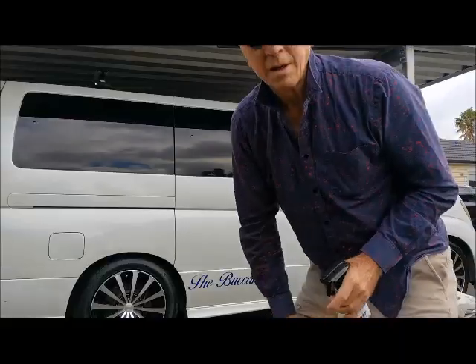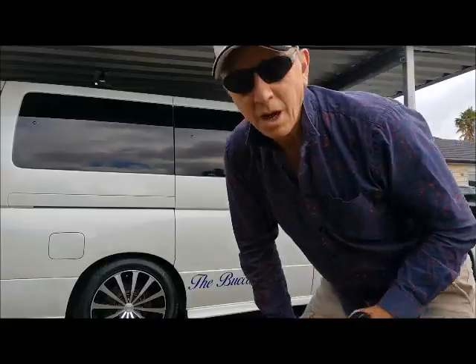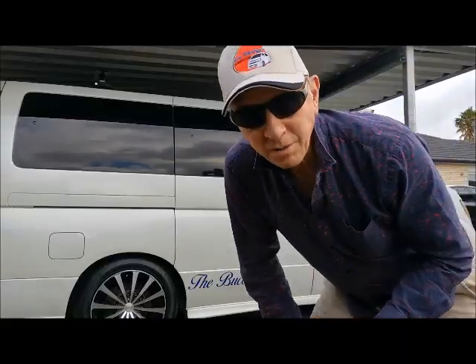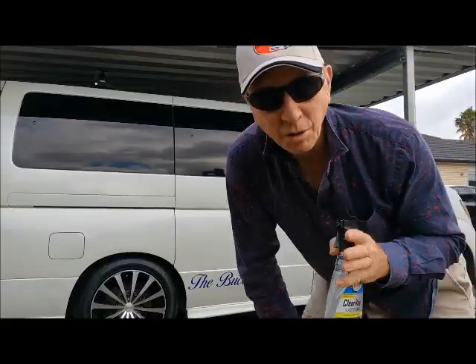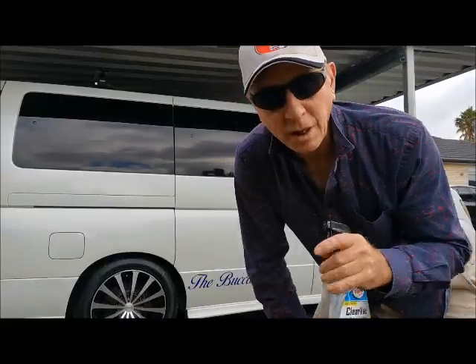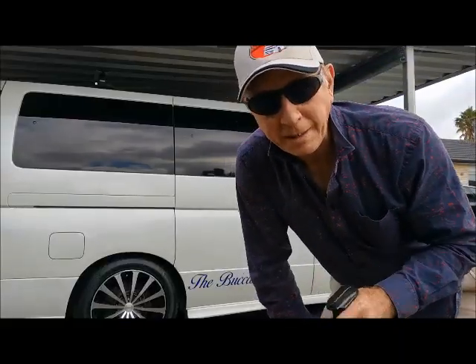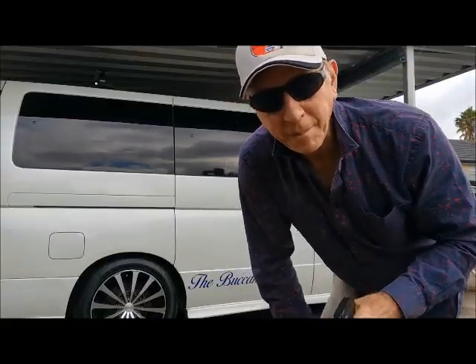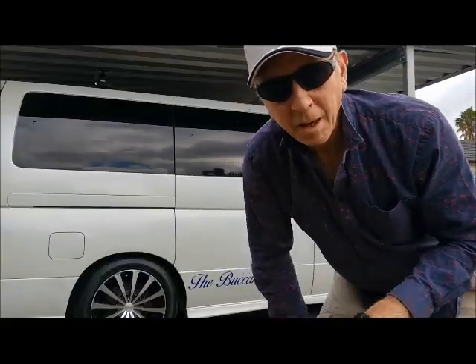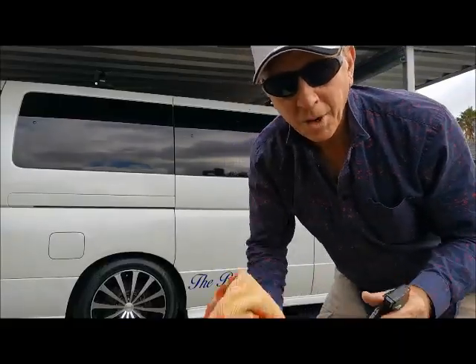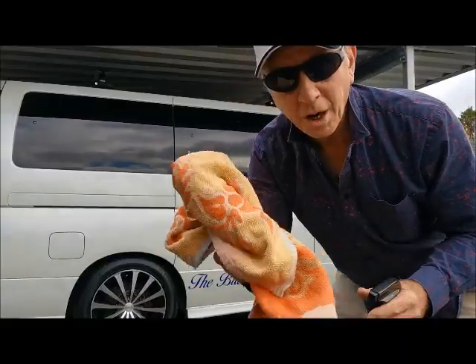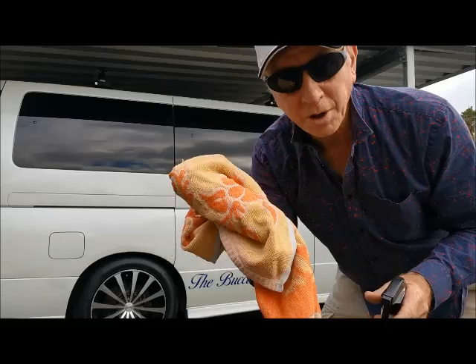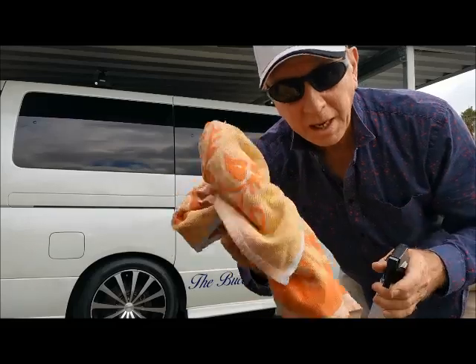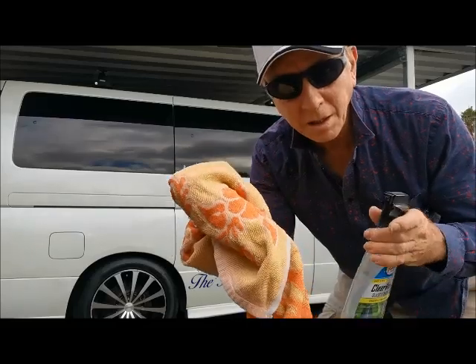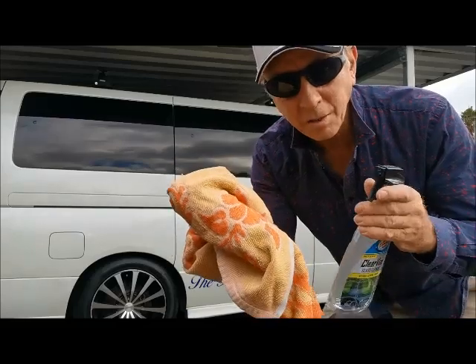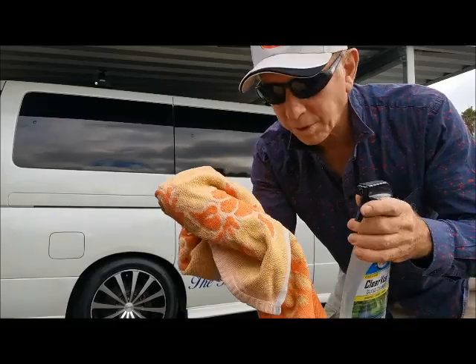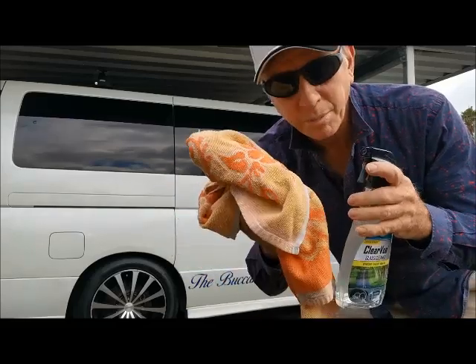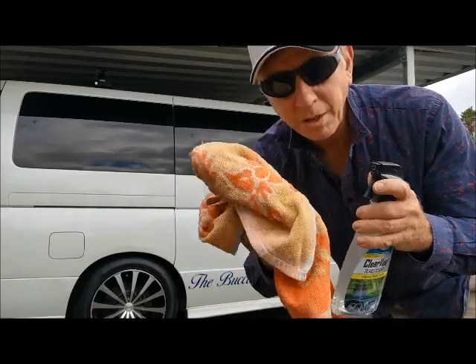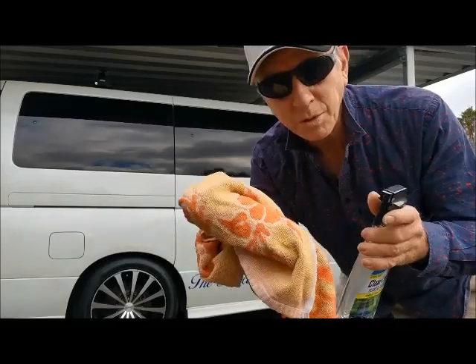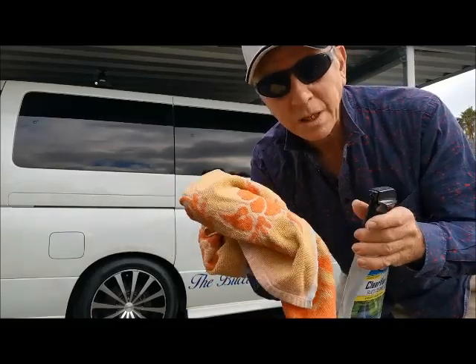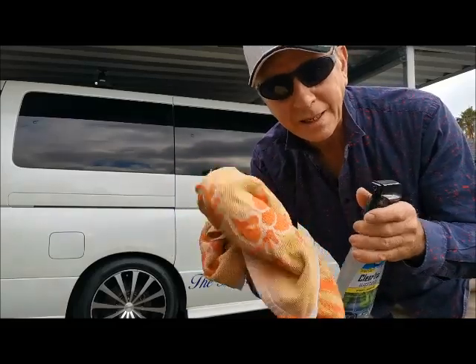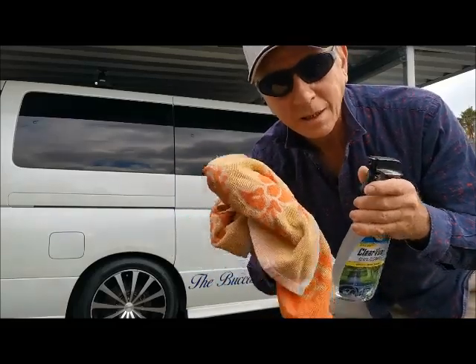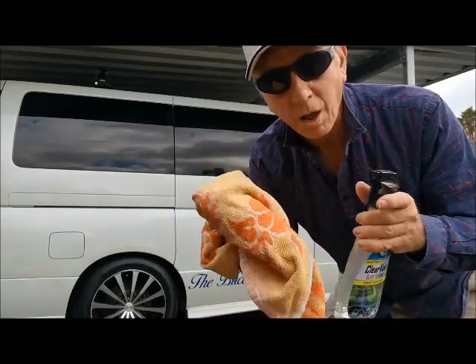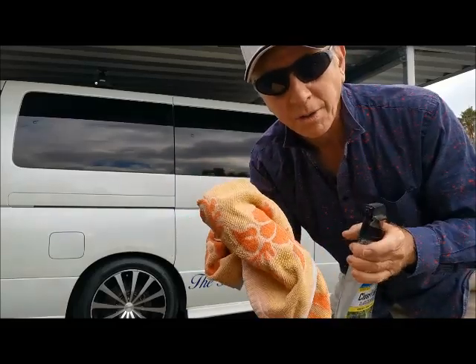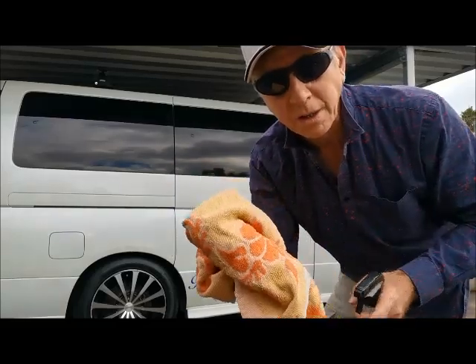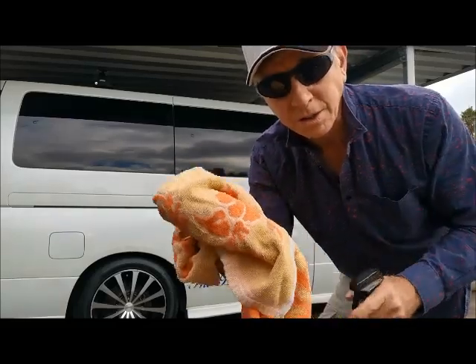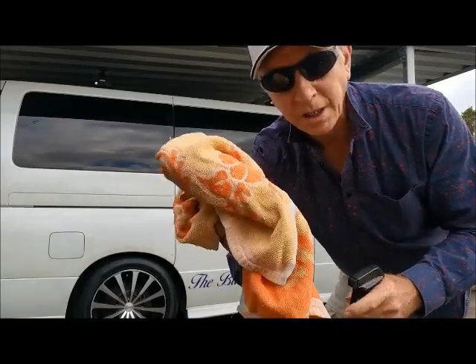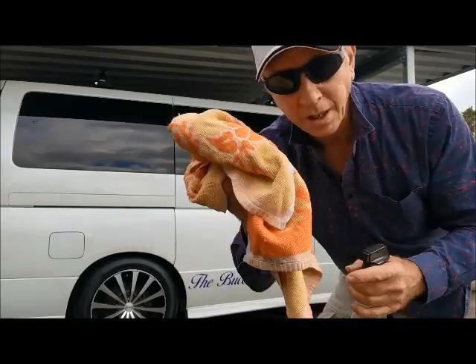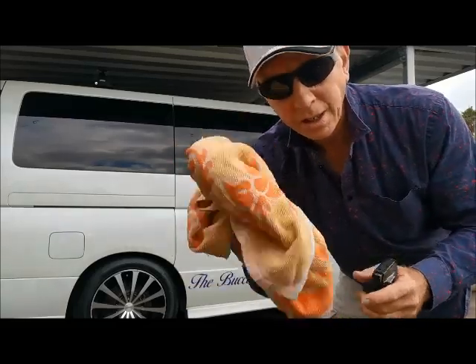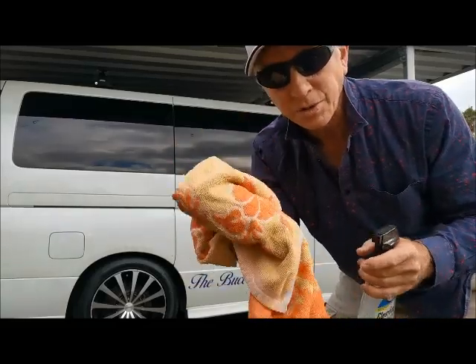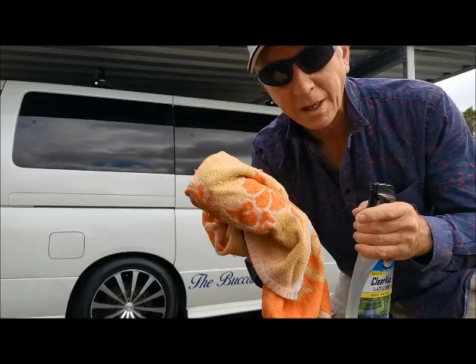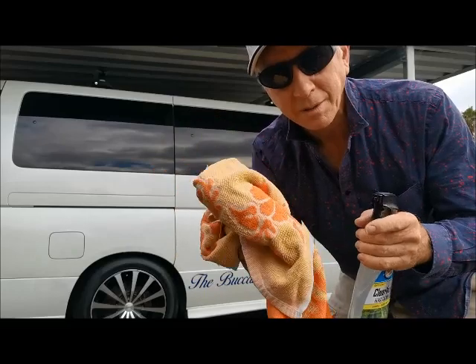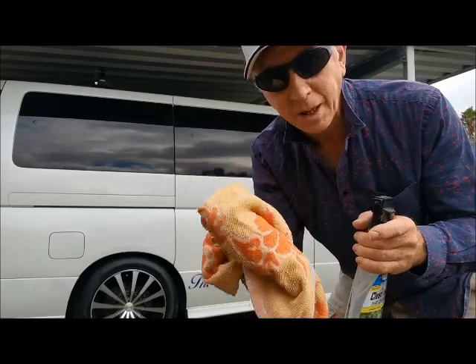Now I've given it a good clean. I'm going over it again with a brand new clean cloth just to get it extra clean.